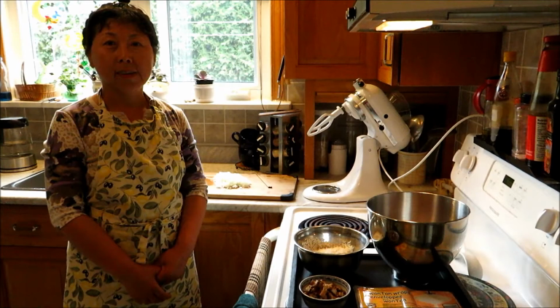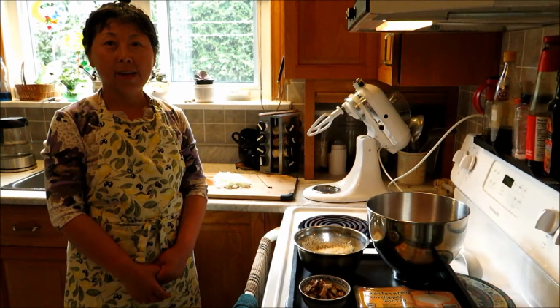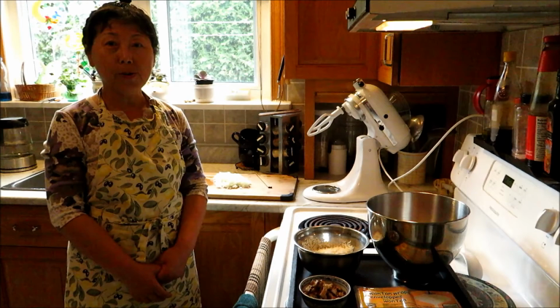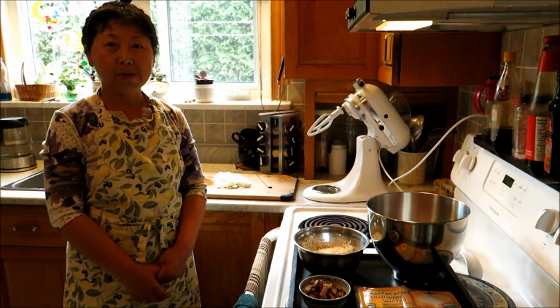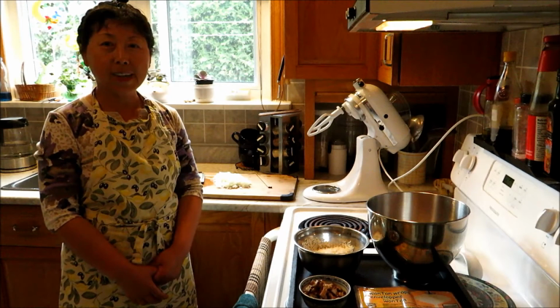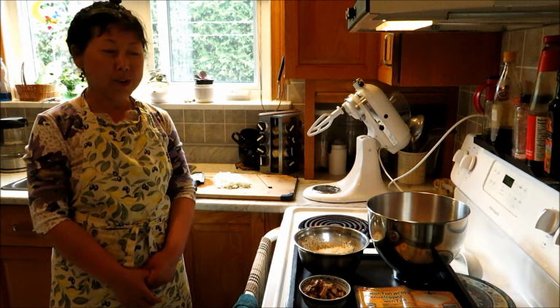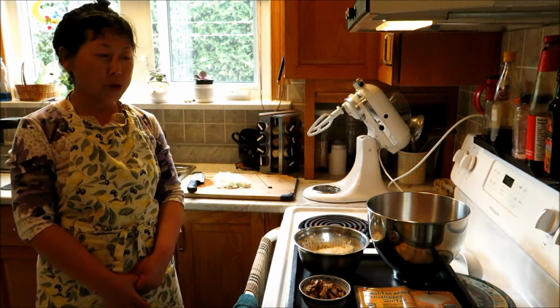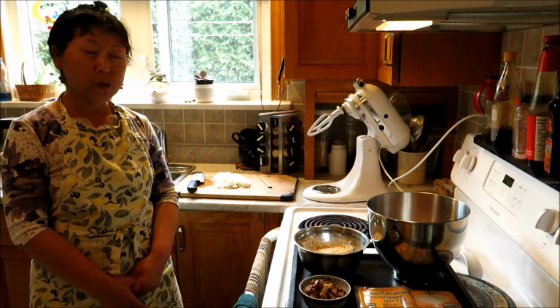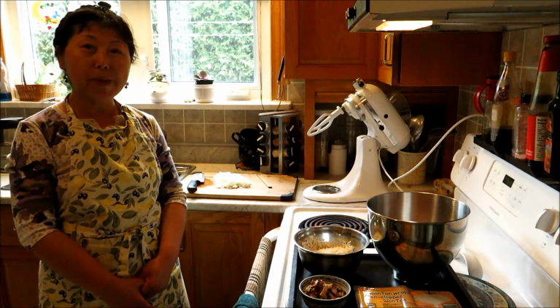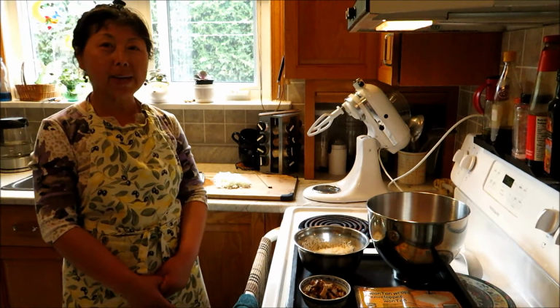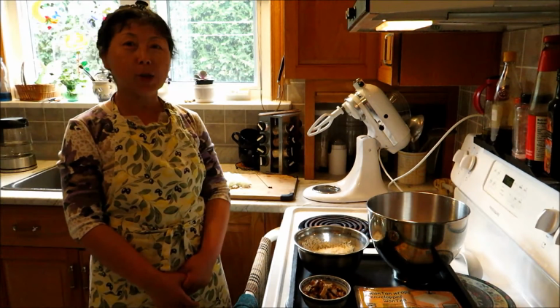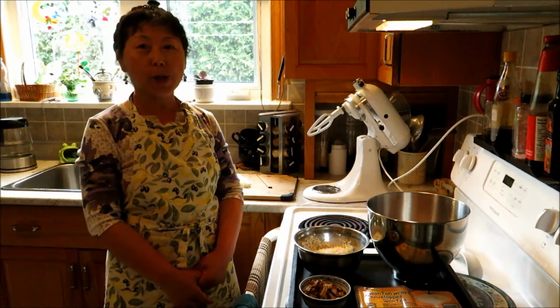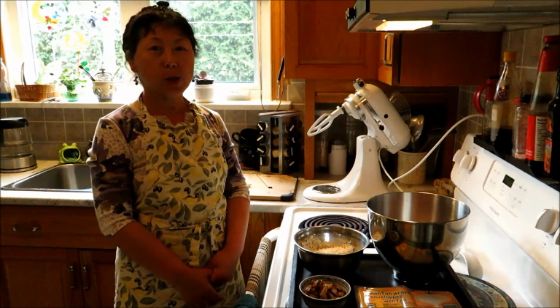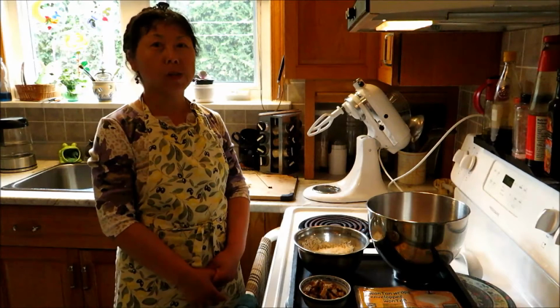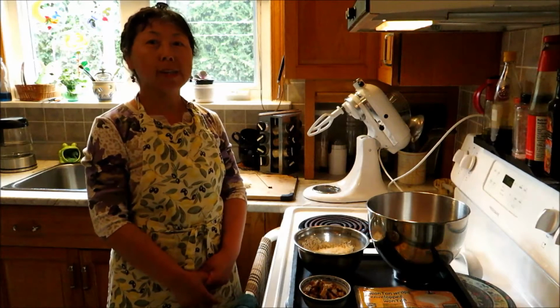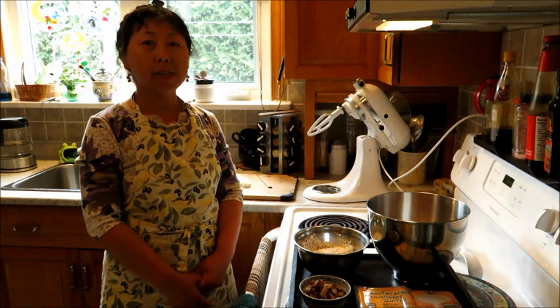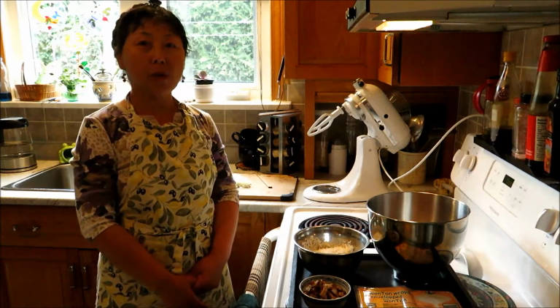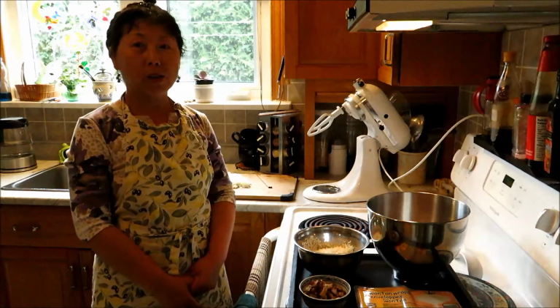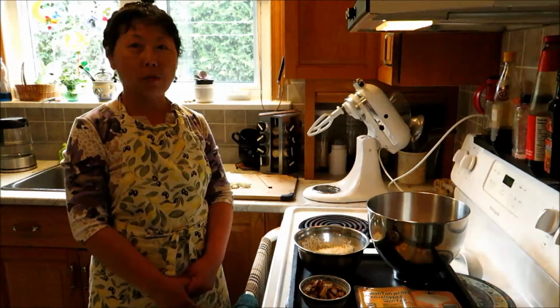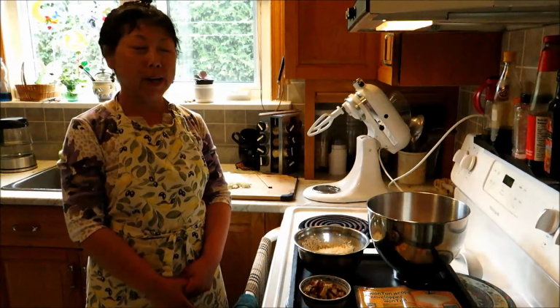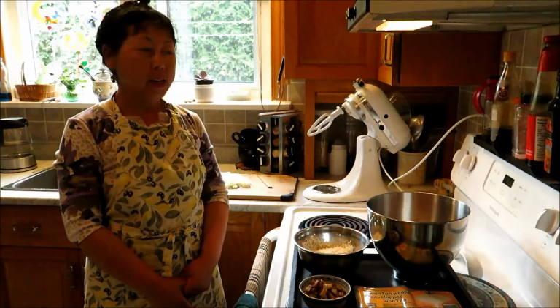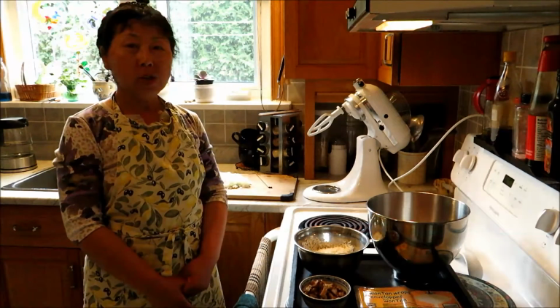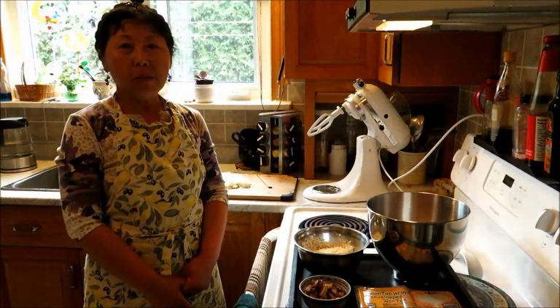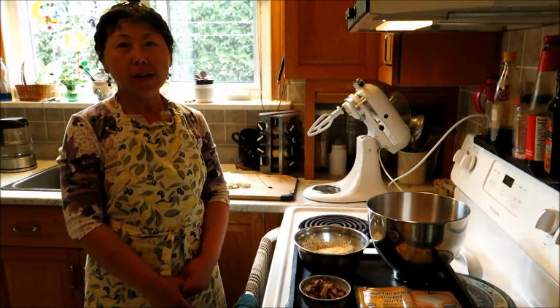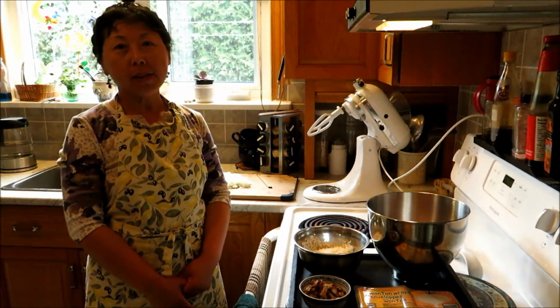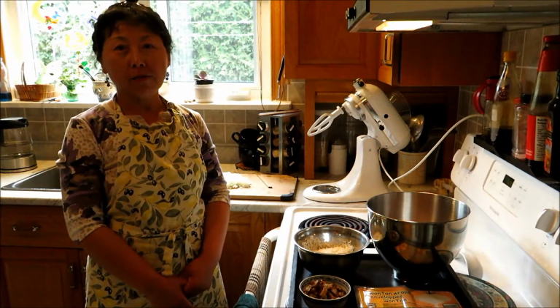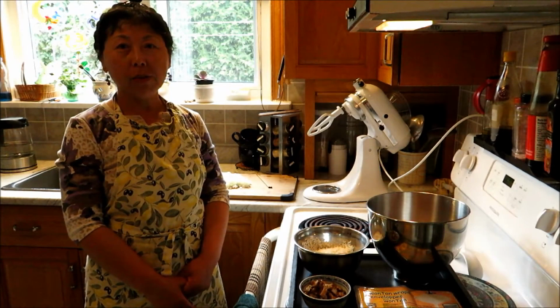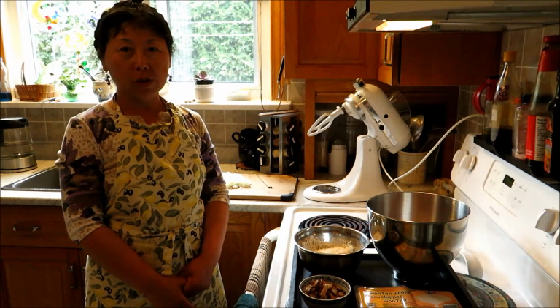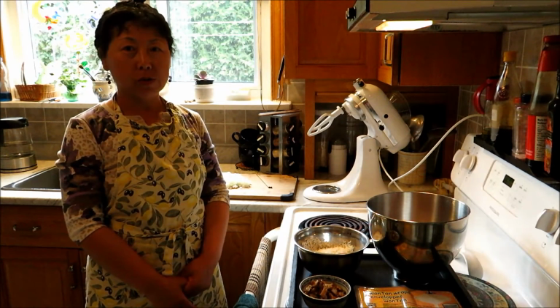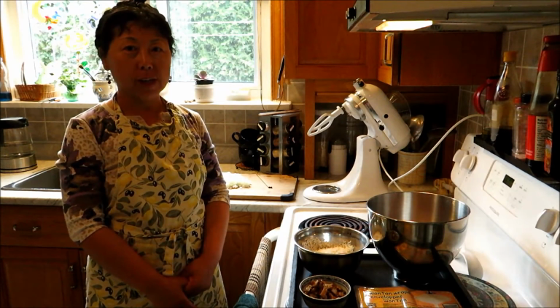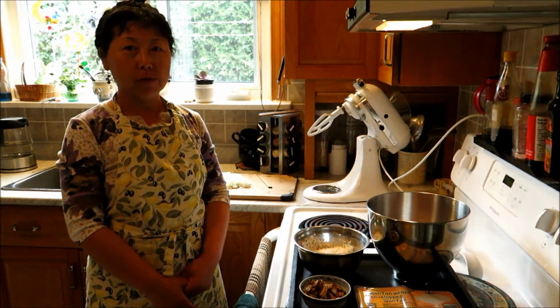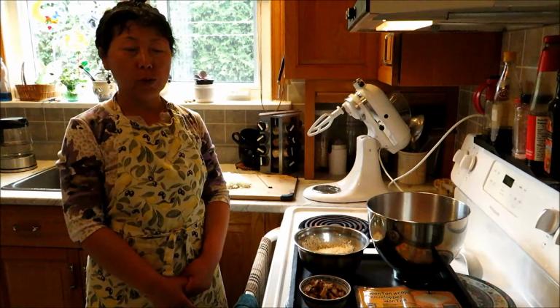Hello! Today we are going to make delicious Sticky Rice Shaomai. Shaomai is a very traditional Chinese food.